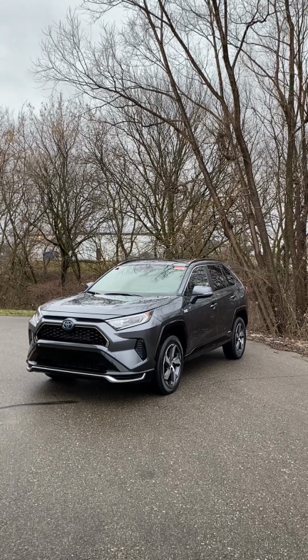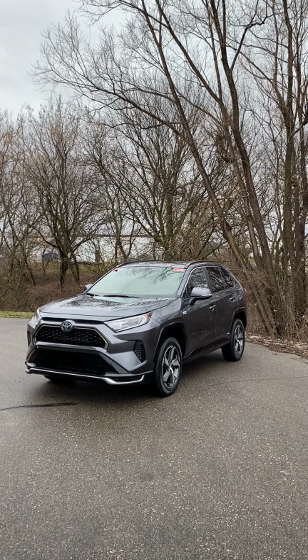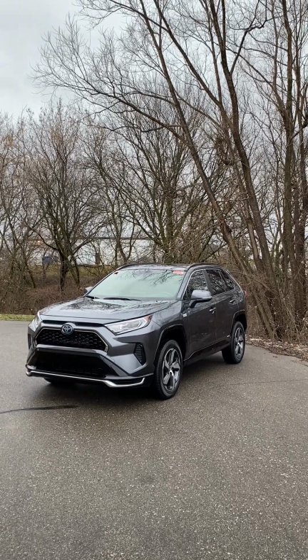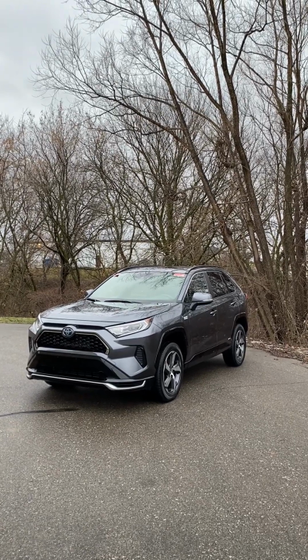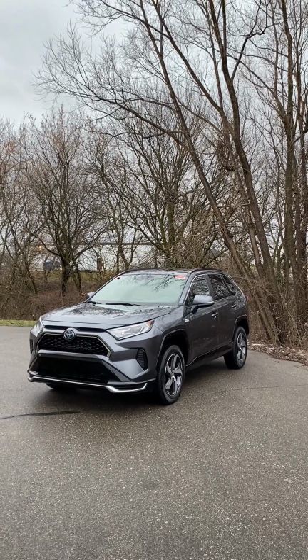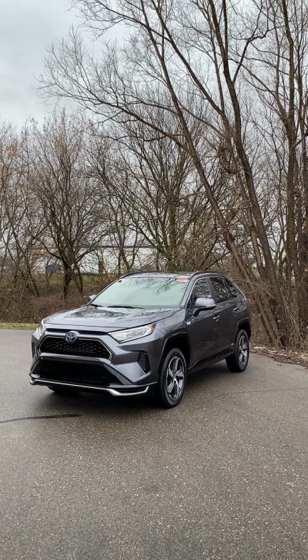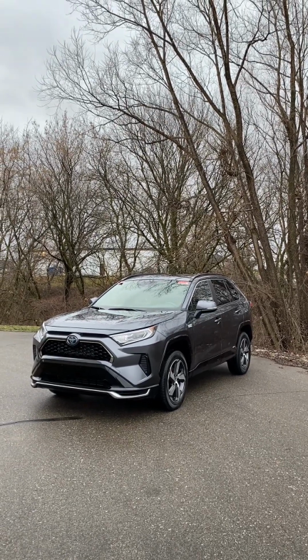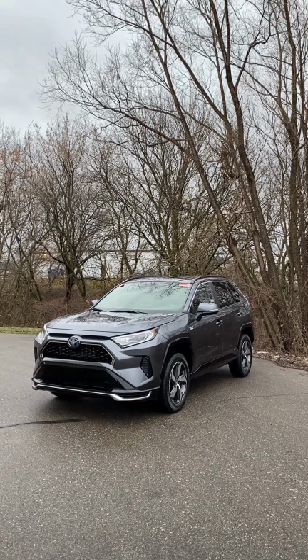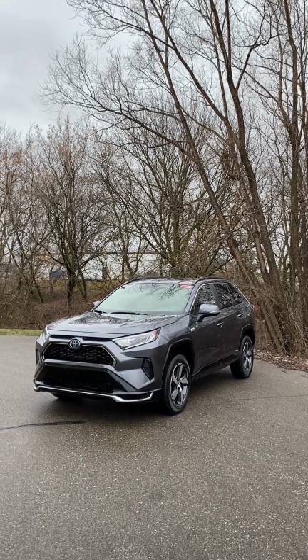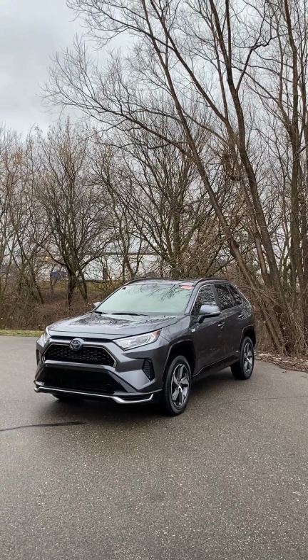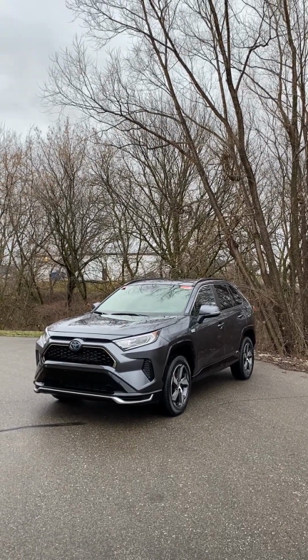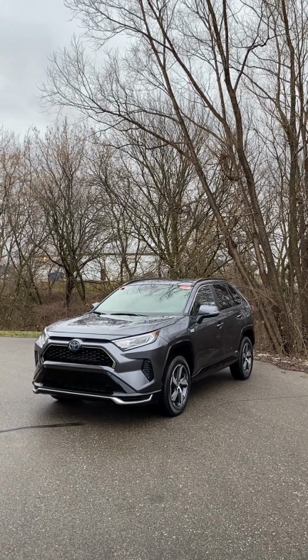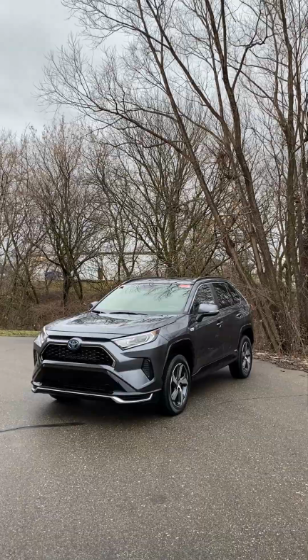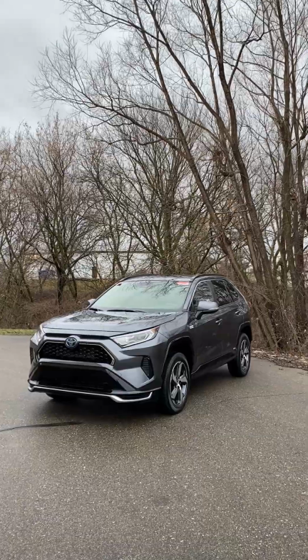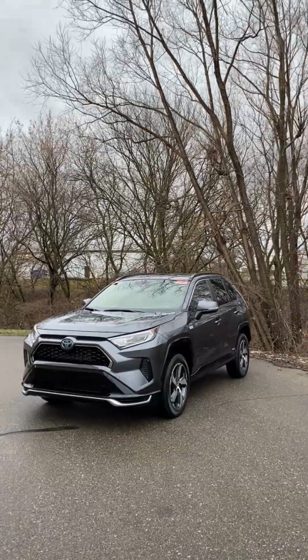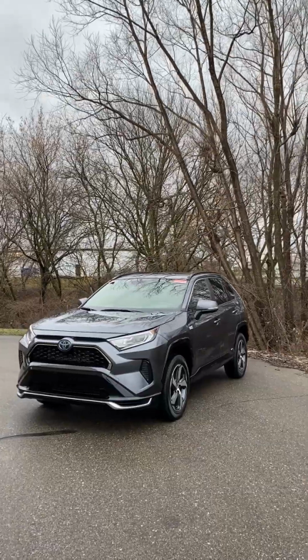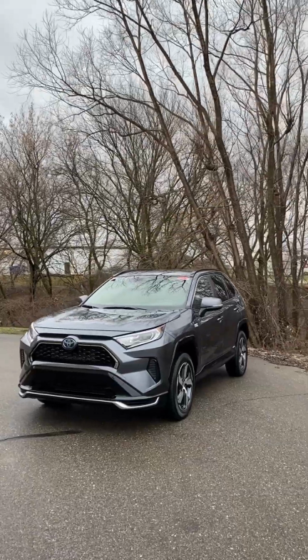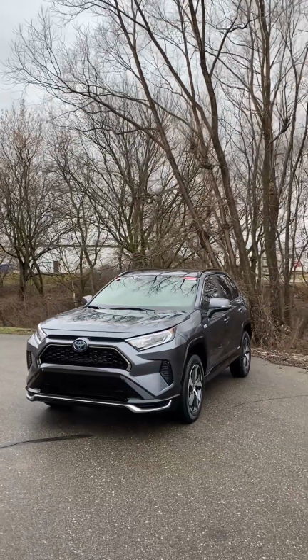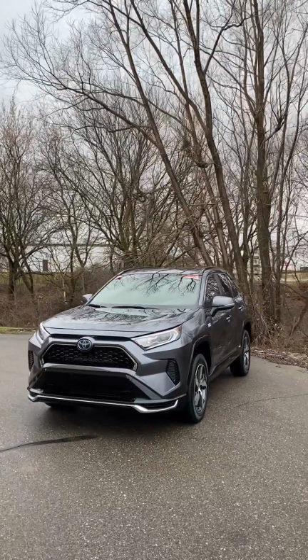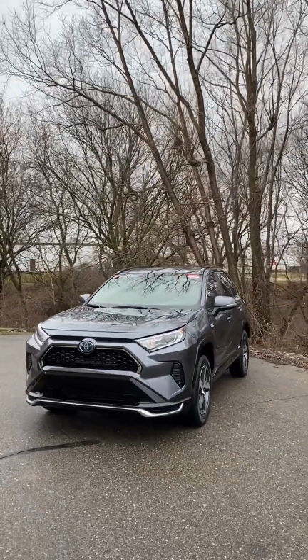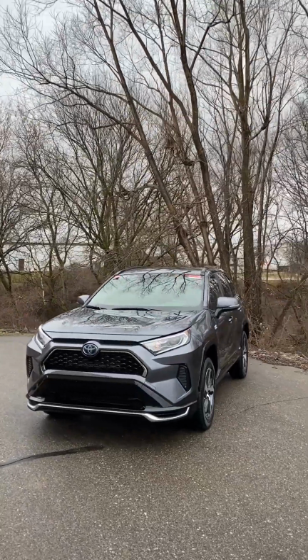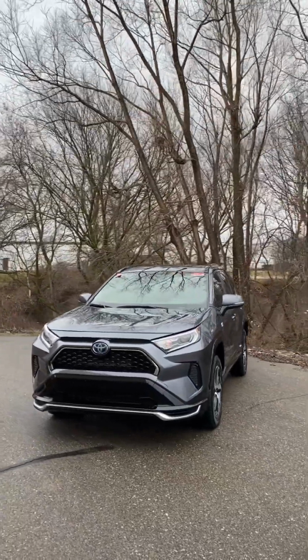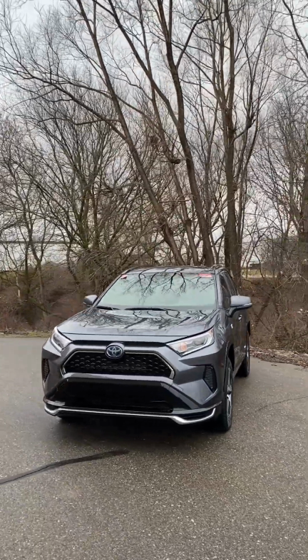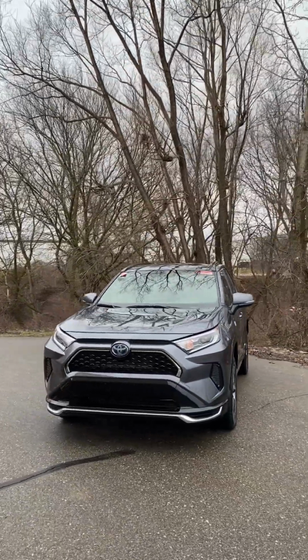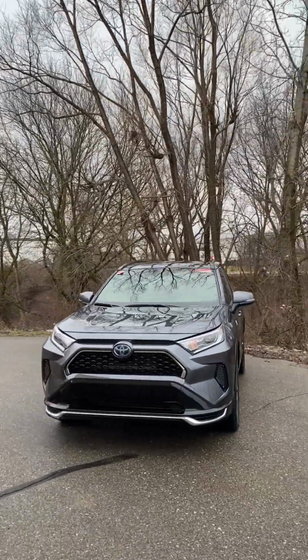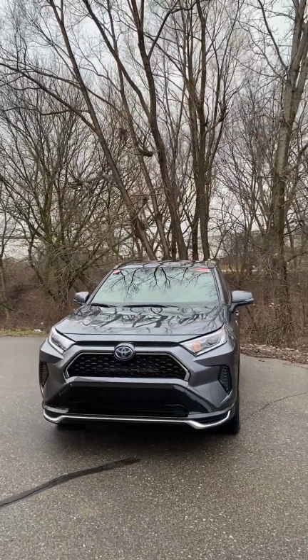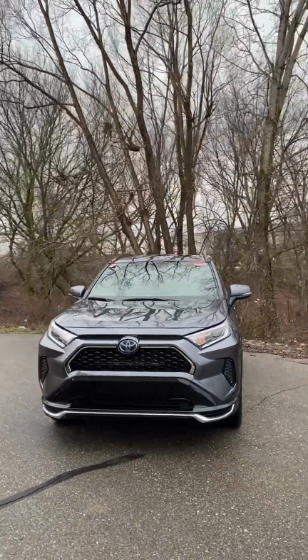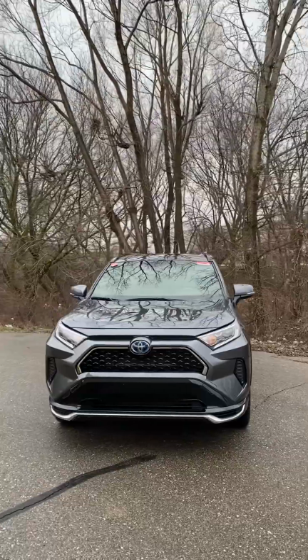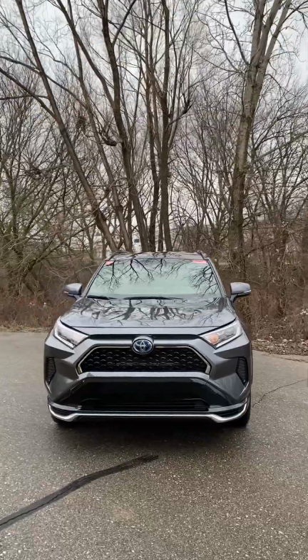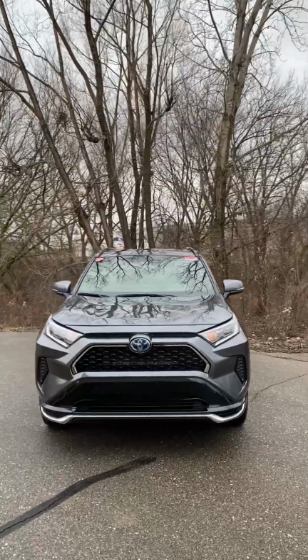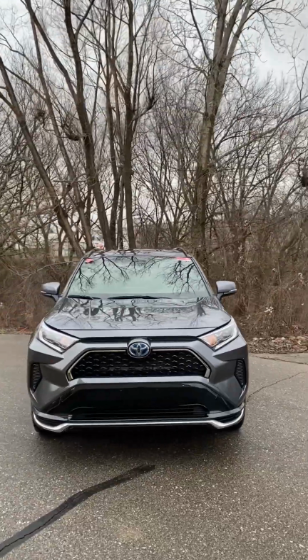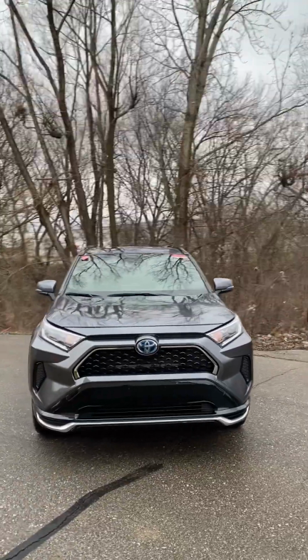What's up everybody, it's Jack here with the GR Auto Gallery, and today I'm just going to take you on a quick walk around and test drive of this 2021 Toyota RAV4 Prime.